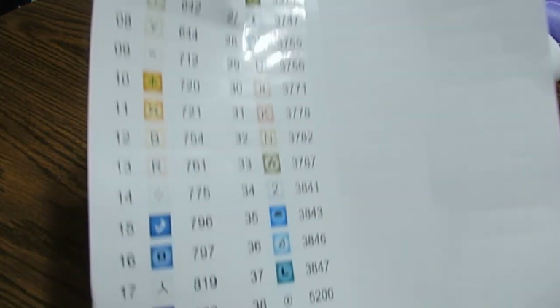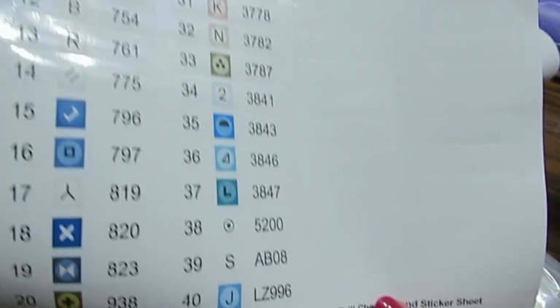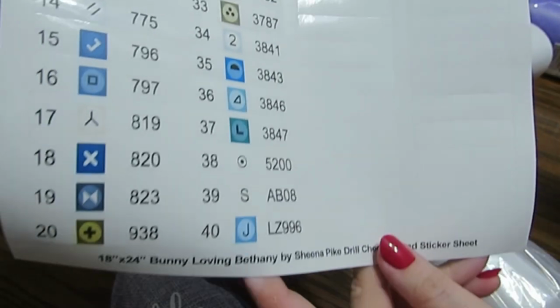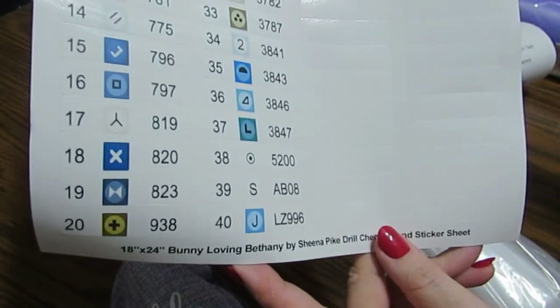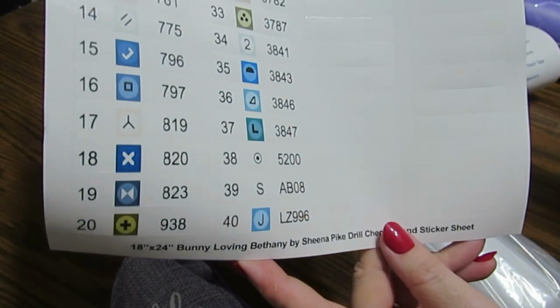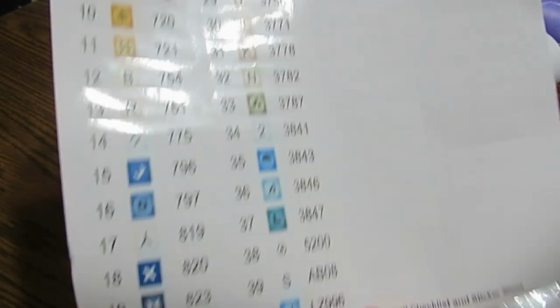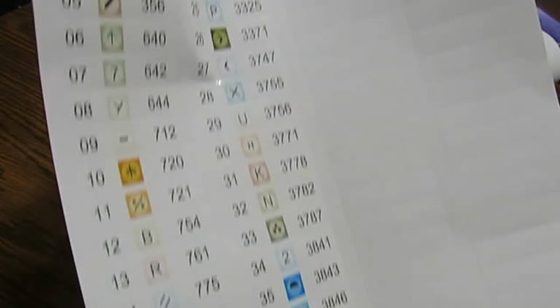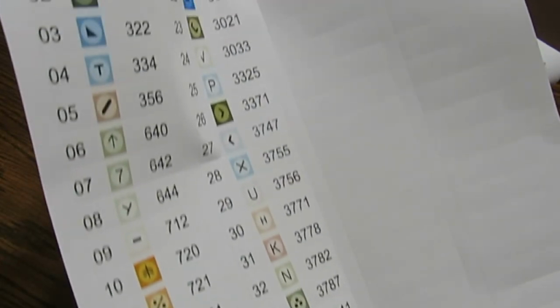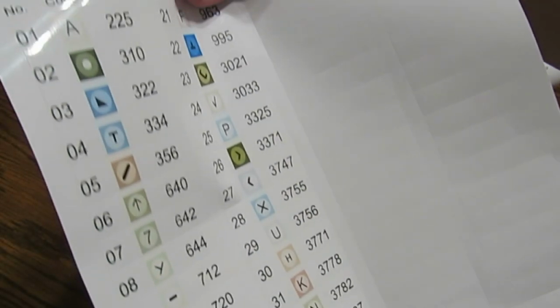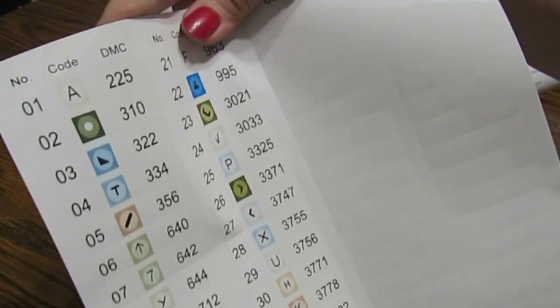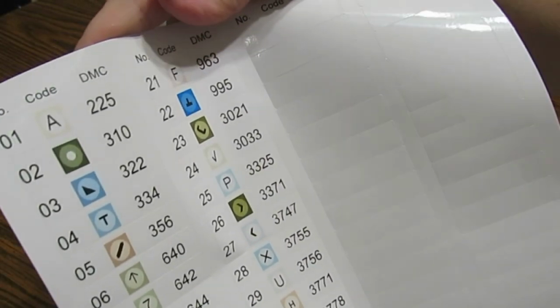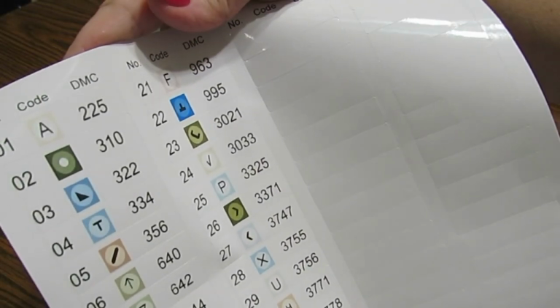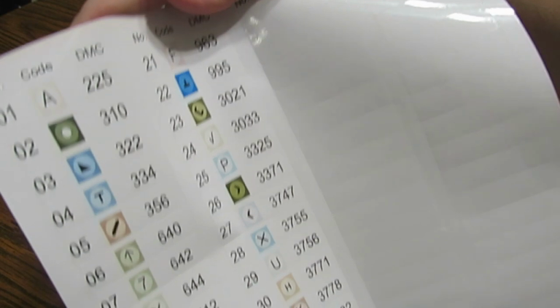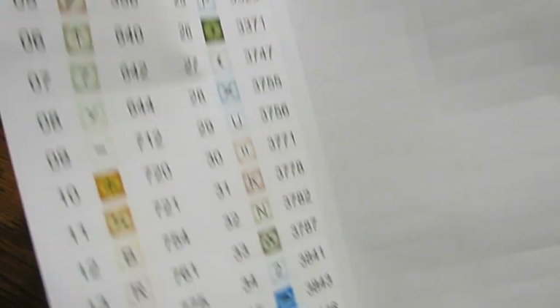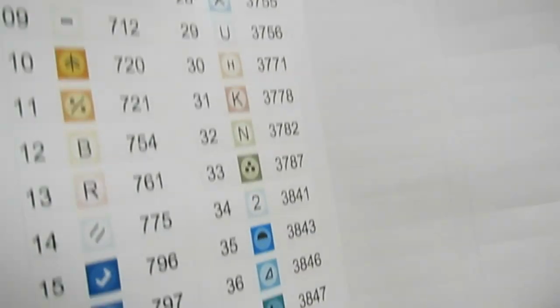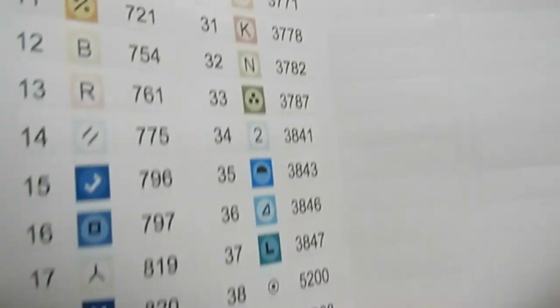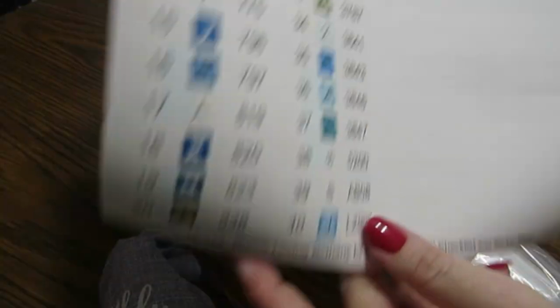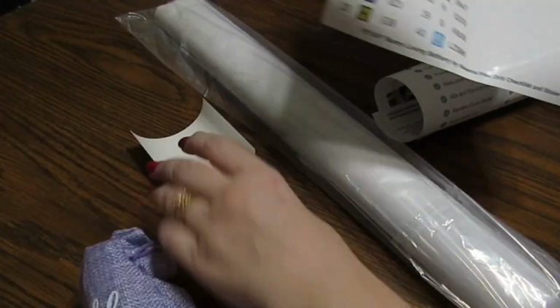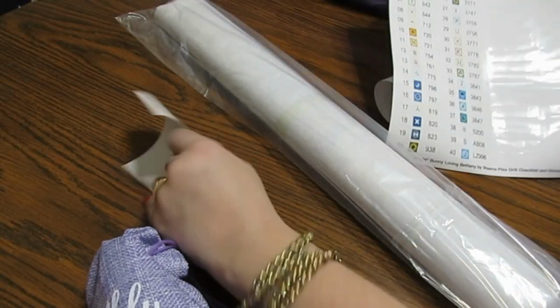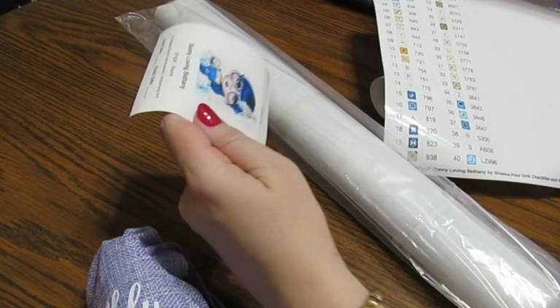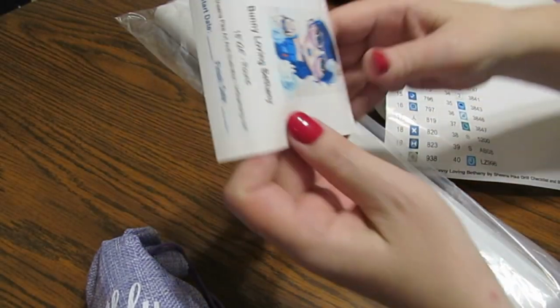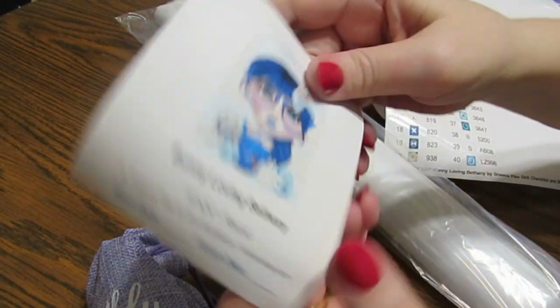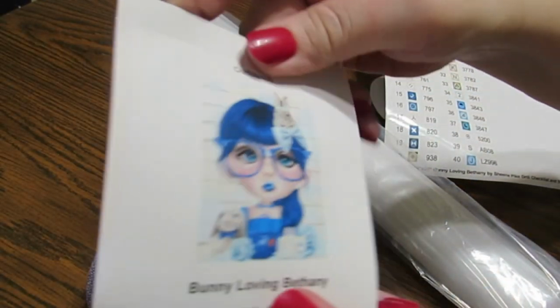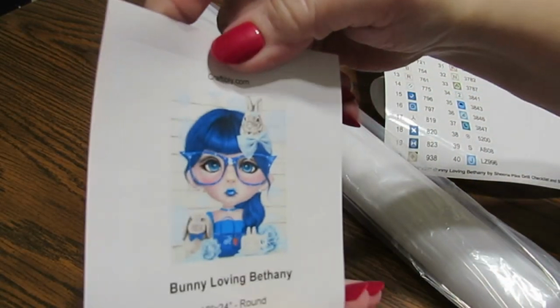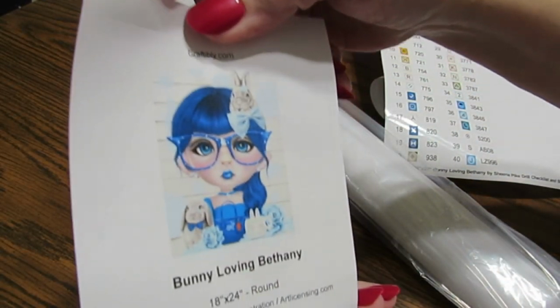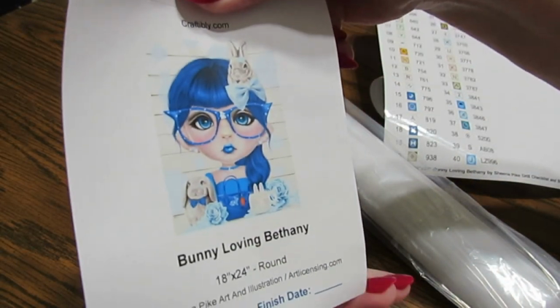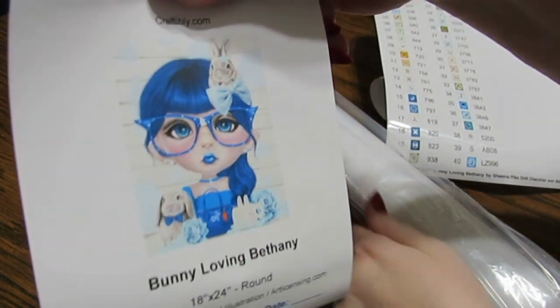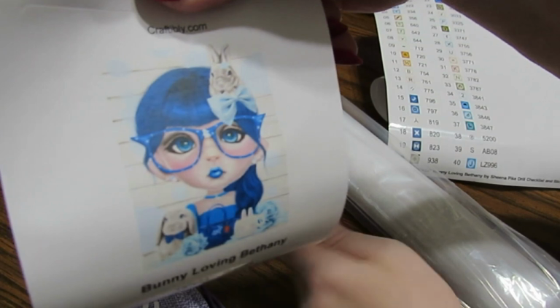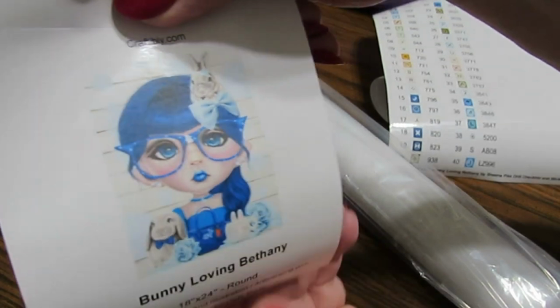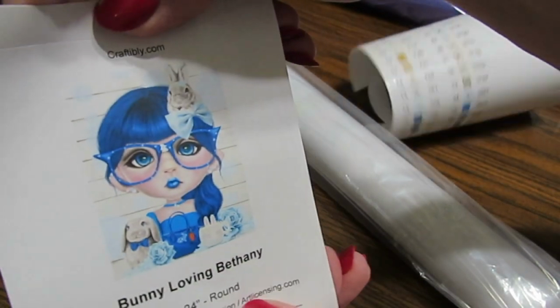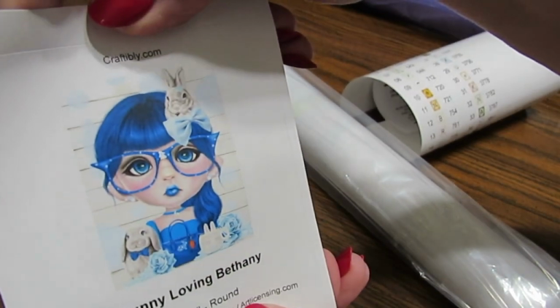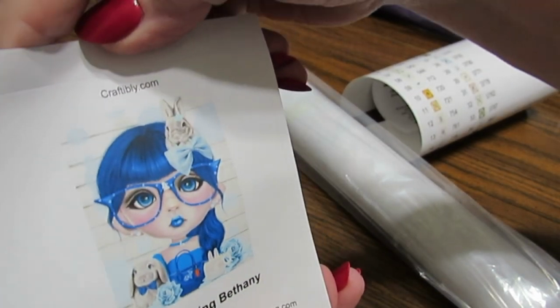This one has 40 colors — pretty colors — and I have another one called Bunny Loving Bethany.